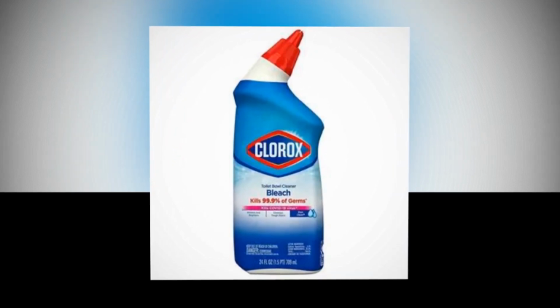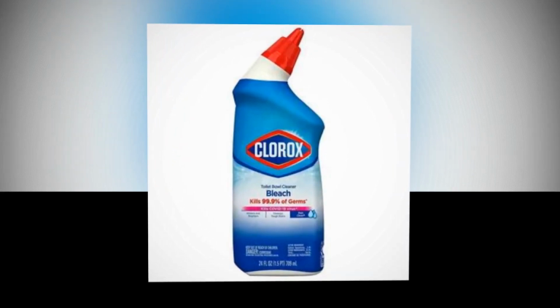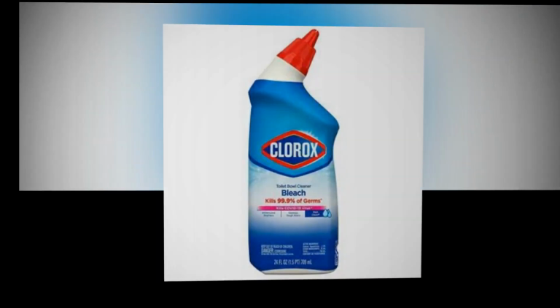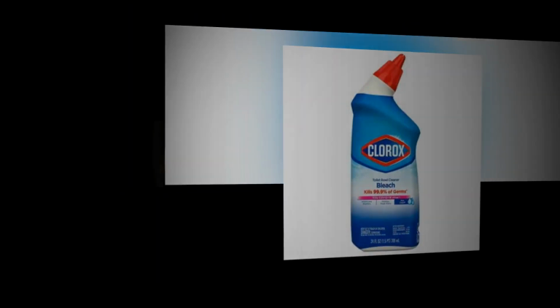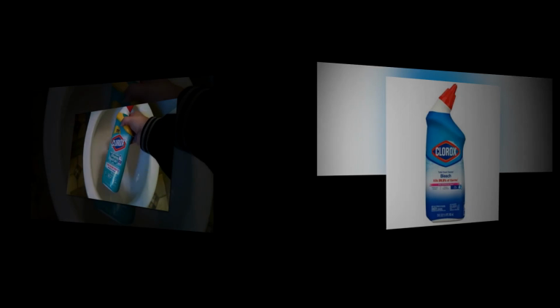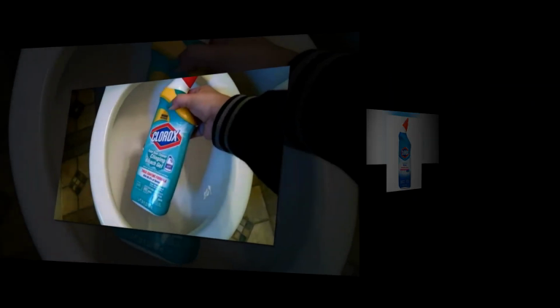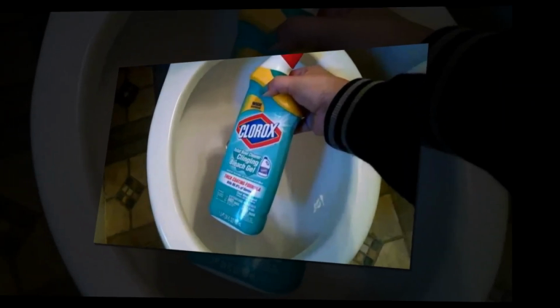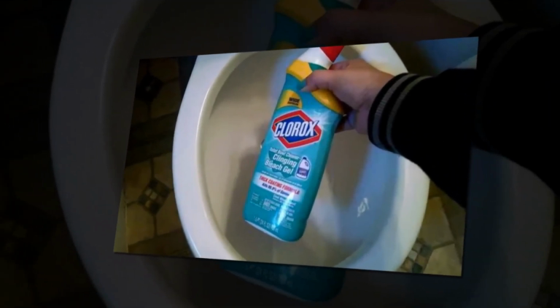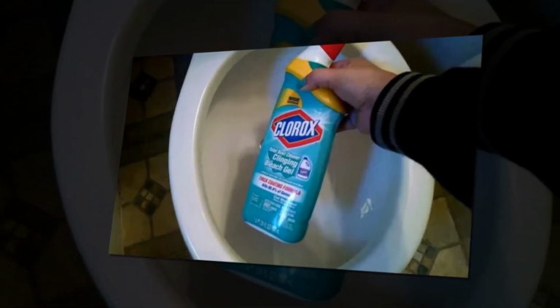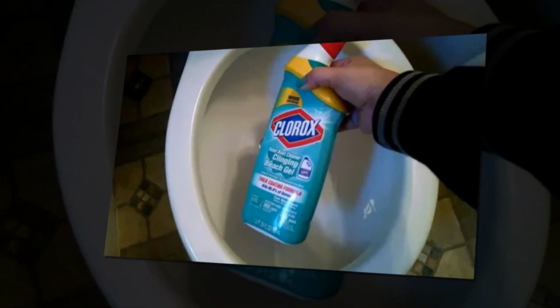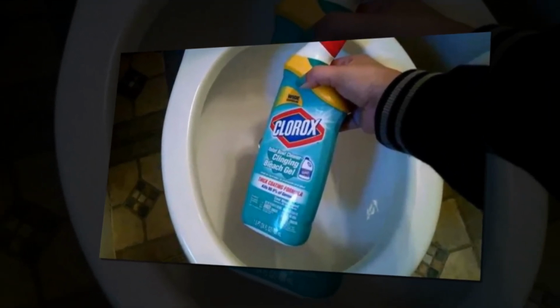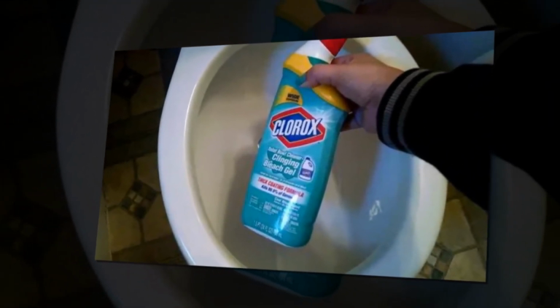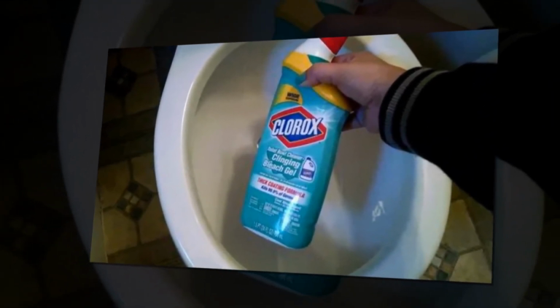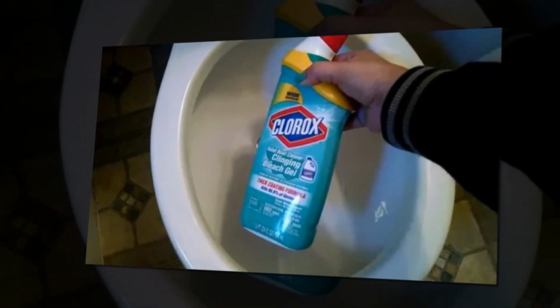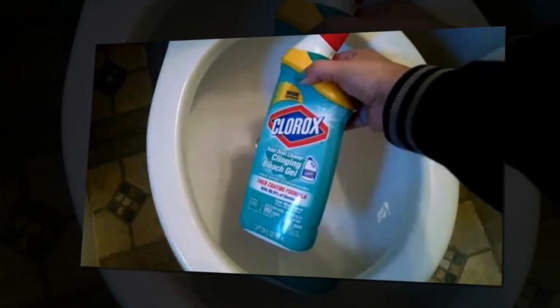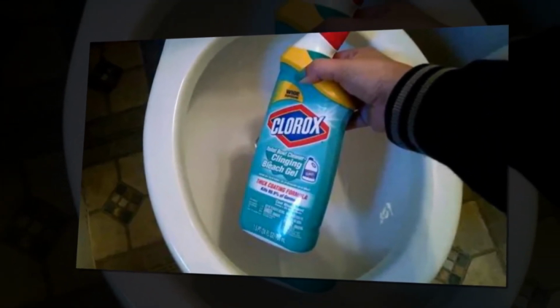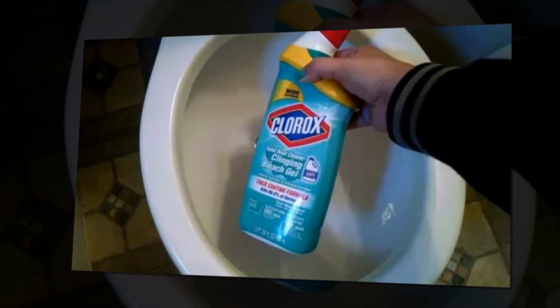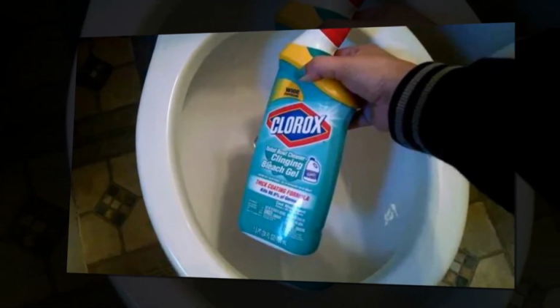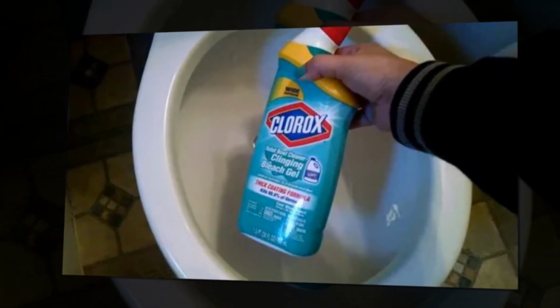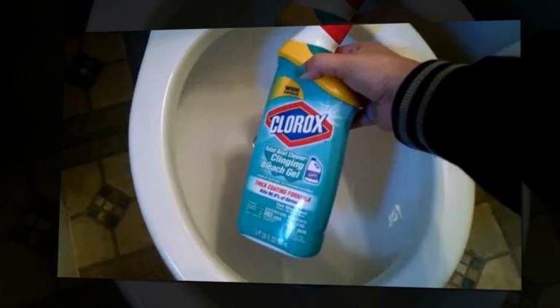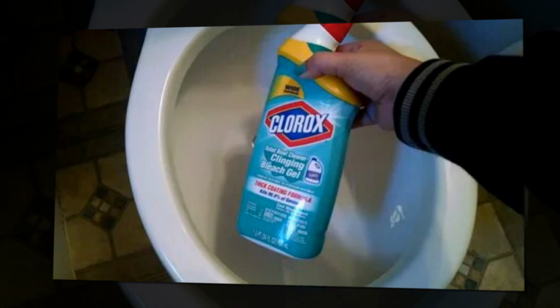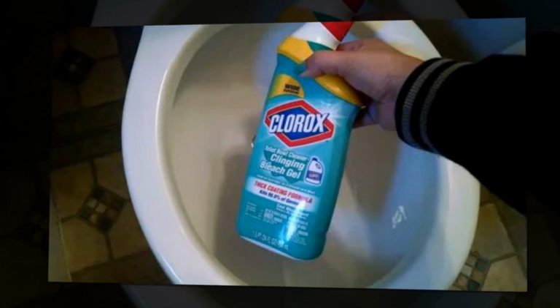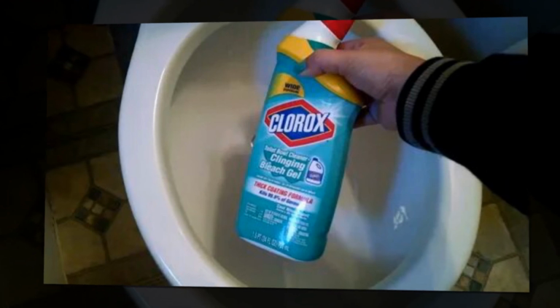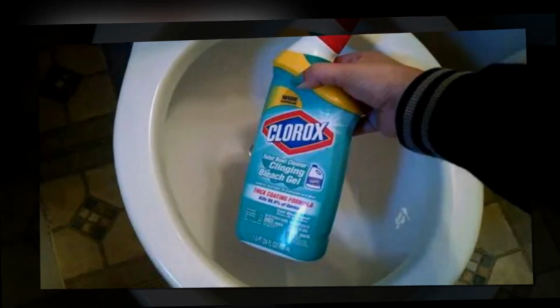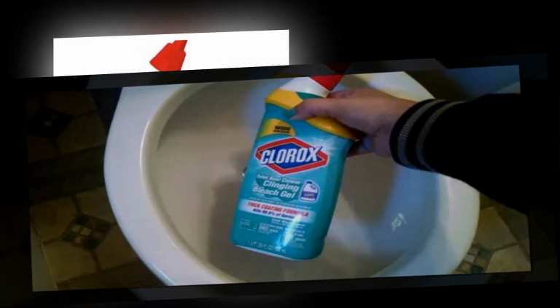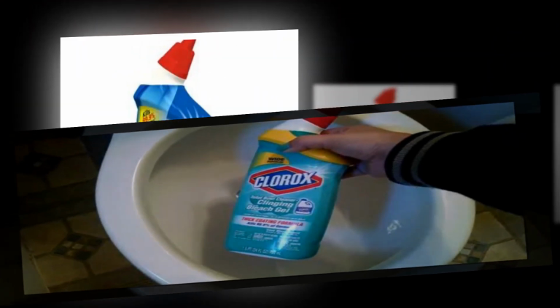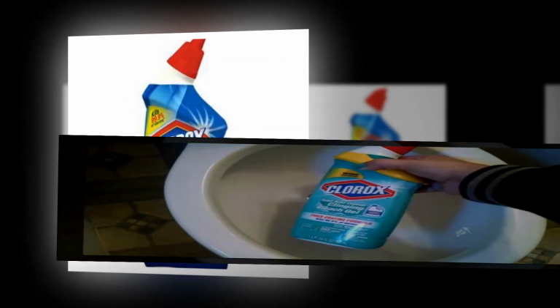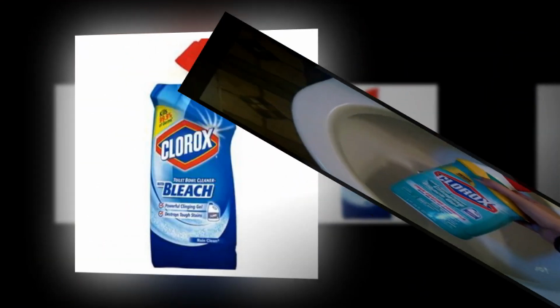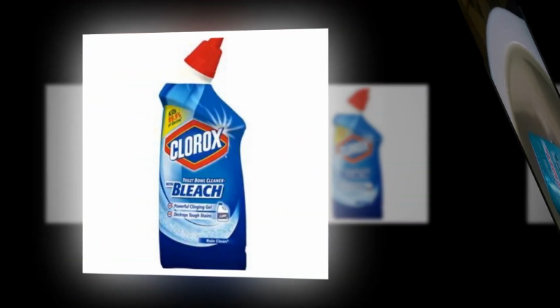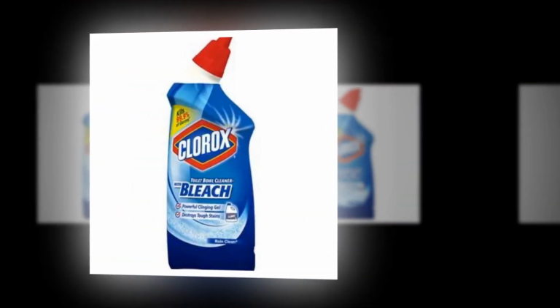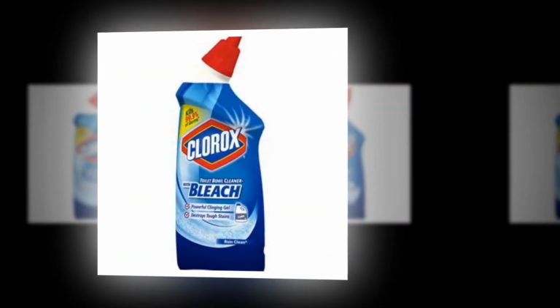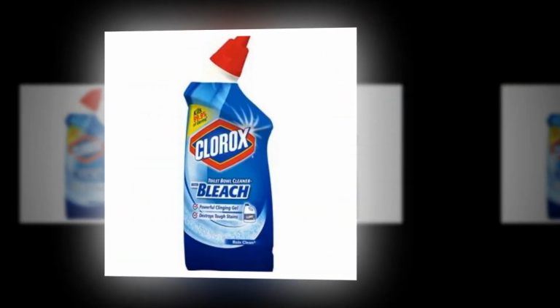For a spotlessly clean toilet, spray bleach cleaner beneath and around the rim, scrape, and then let it rest to disinfect. Whiten and brighten your bowl.